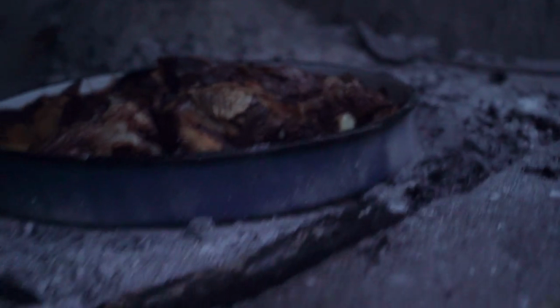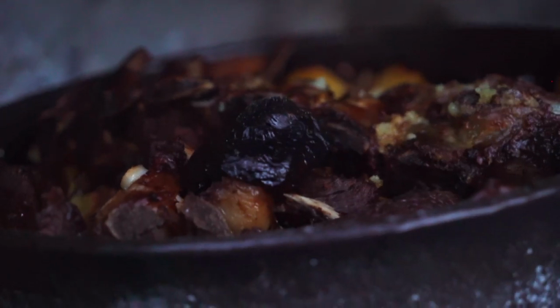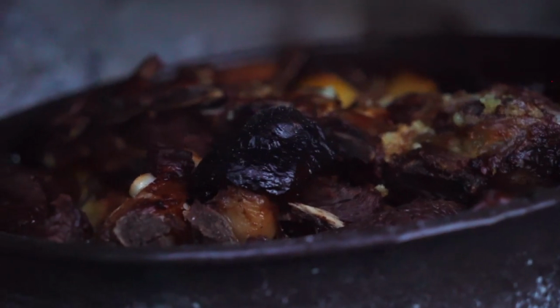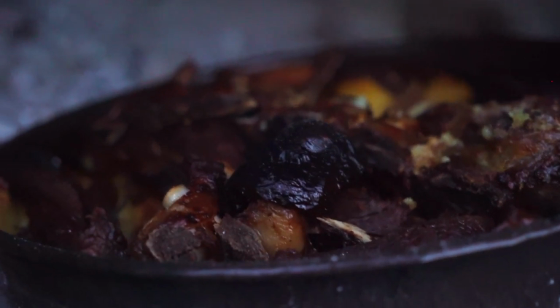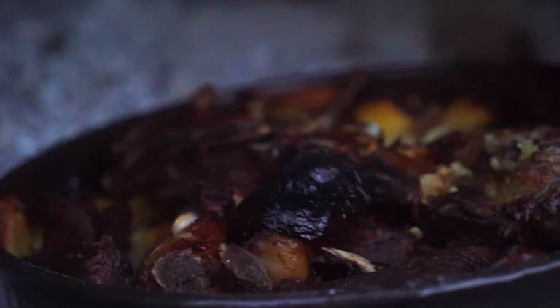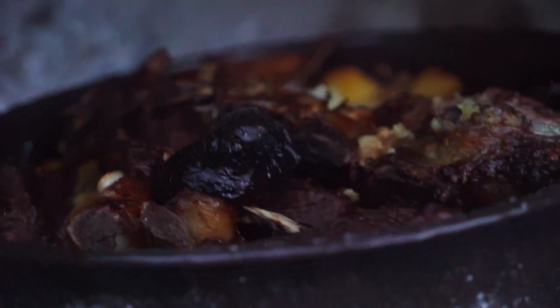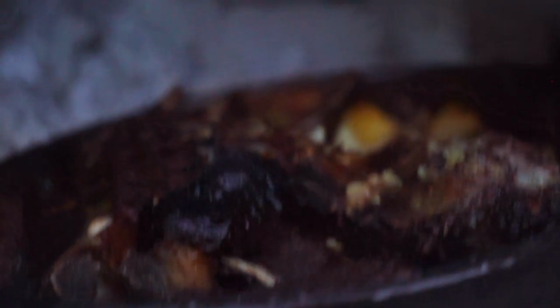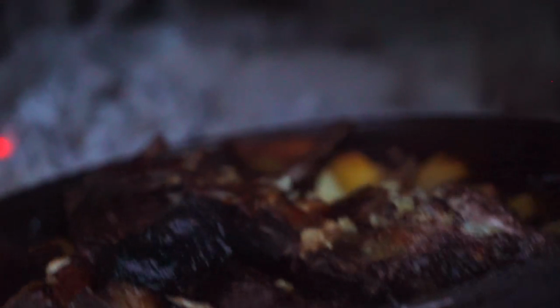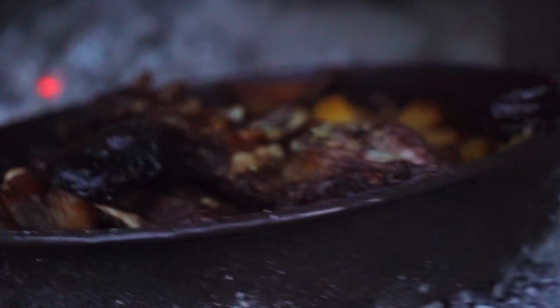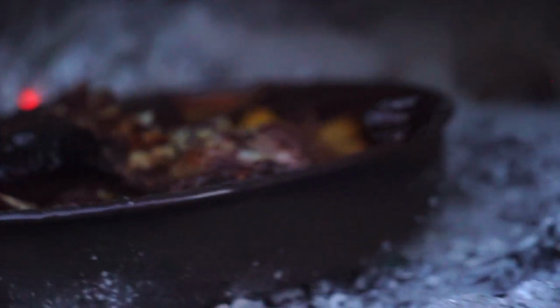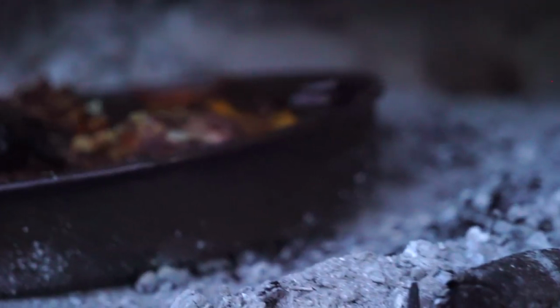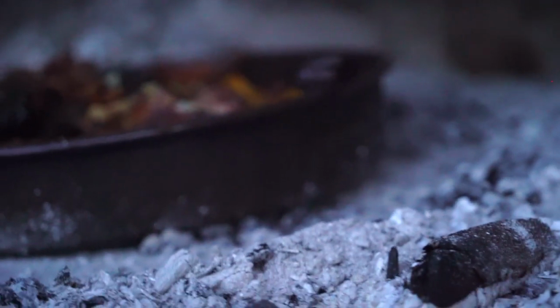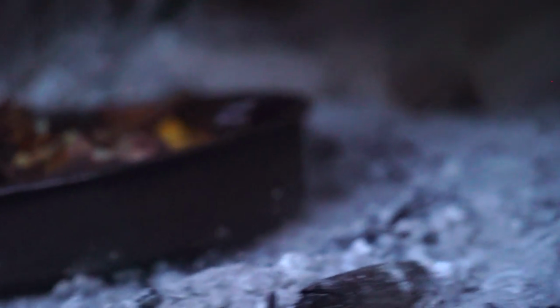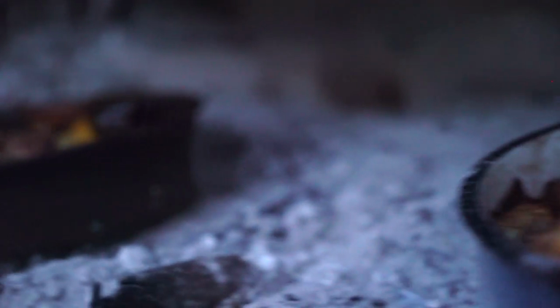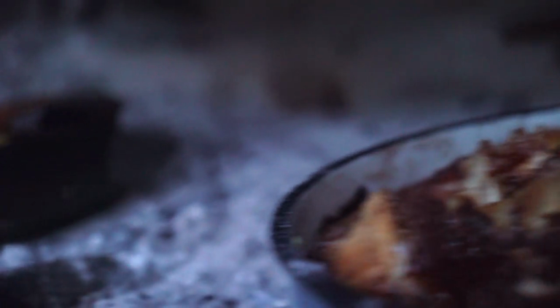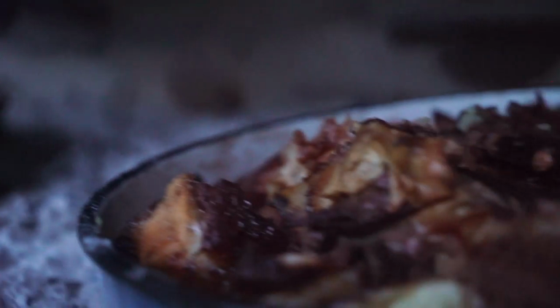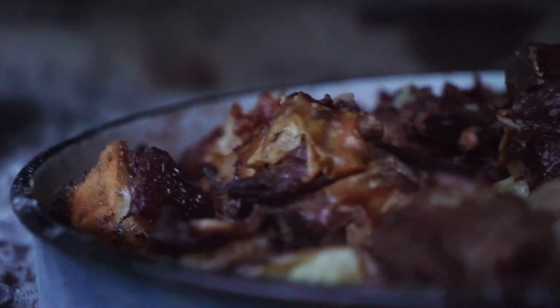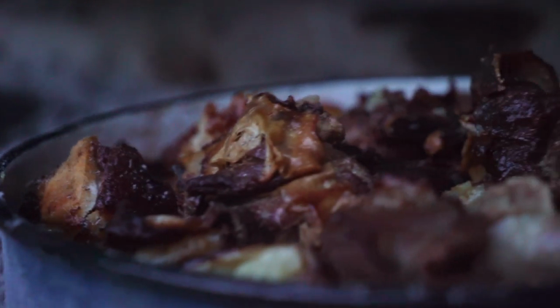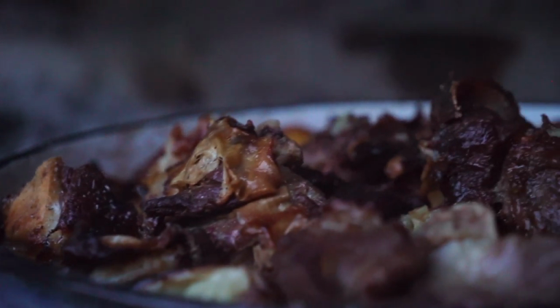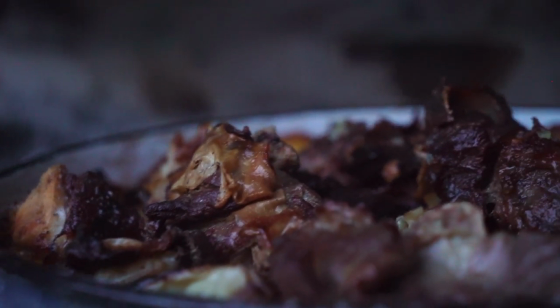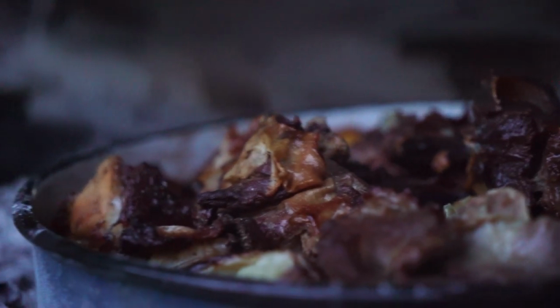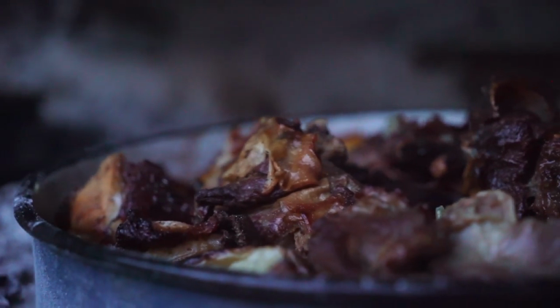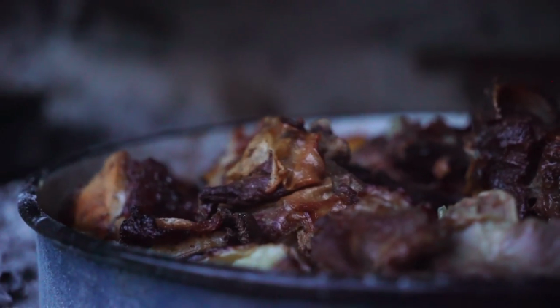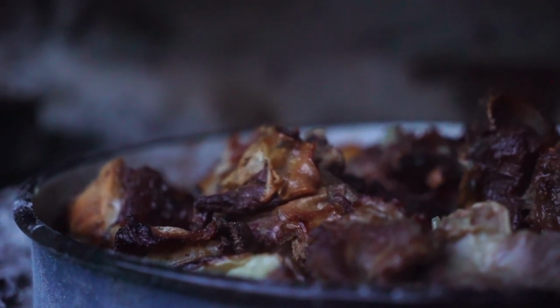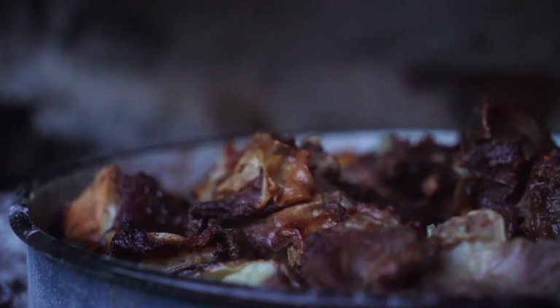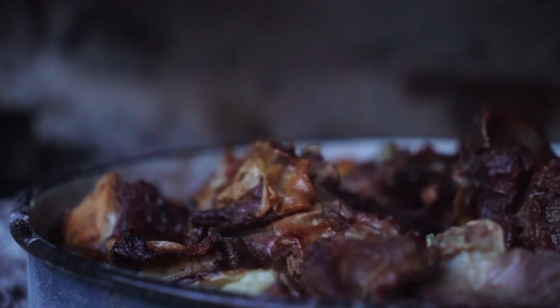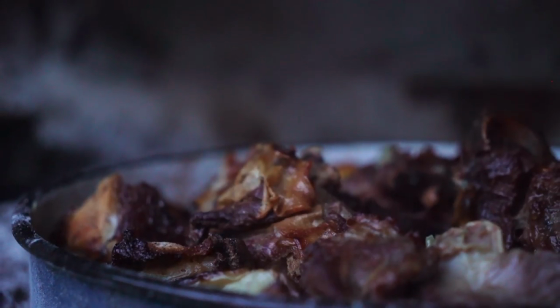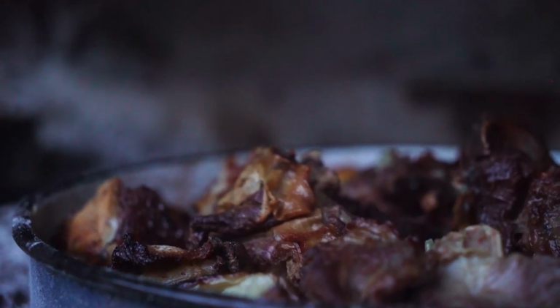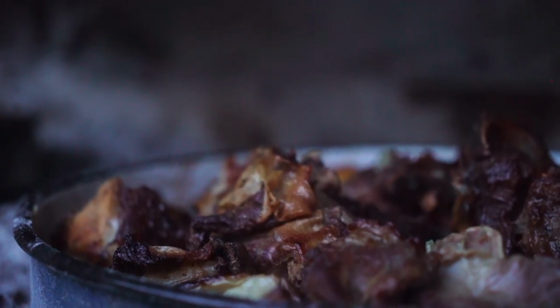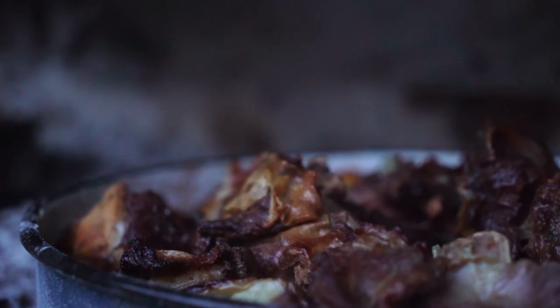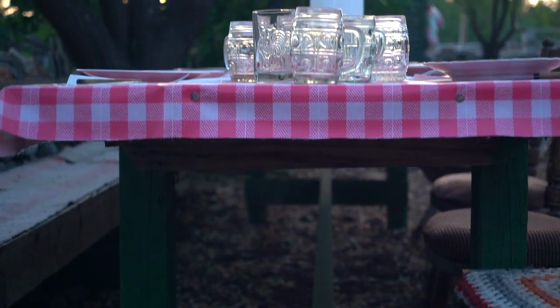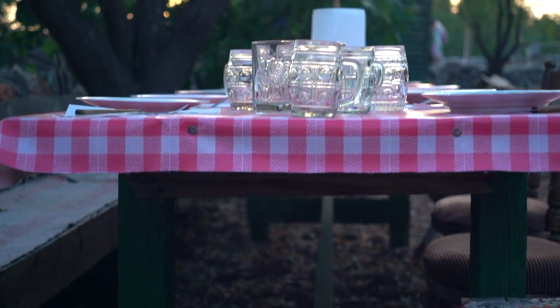After that, you can uncover it and stir it a little bit, add some wine and some other ingredients you like, and after another 45 minutes it should be pretty well cooked.